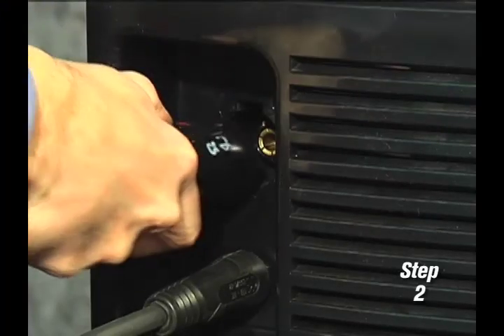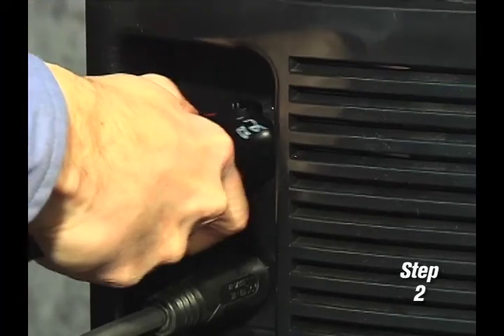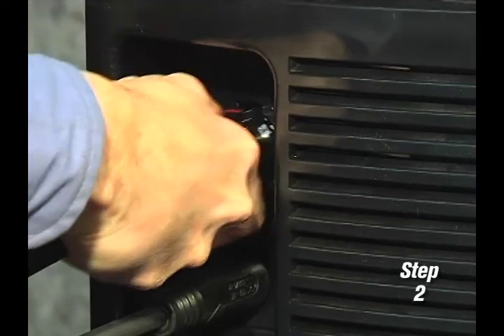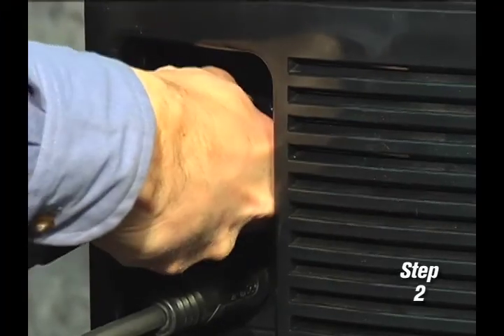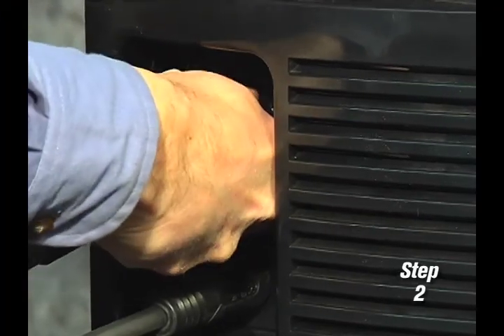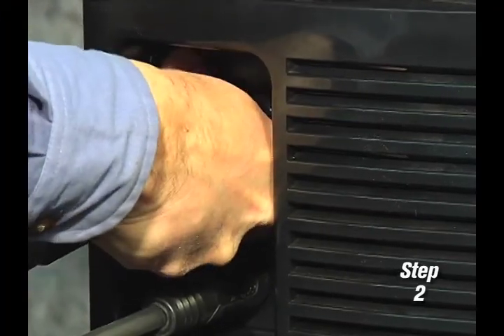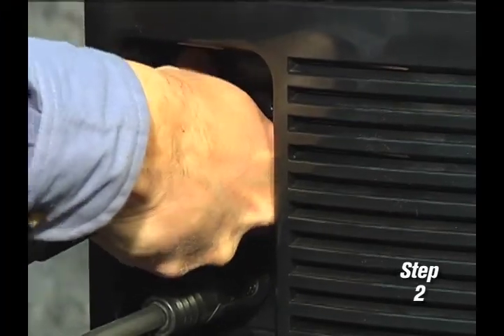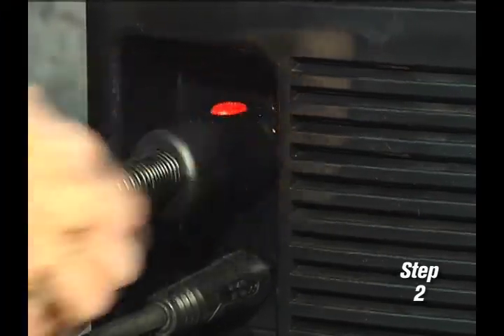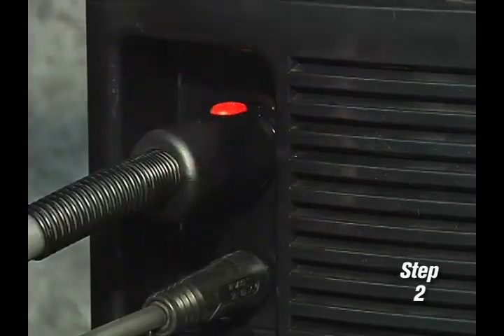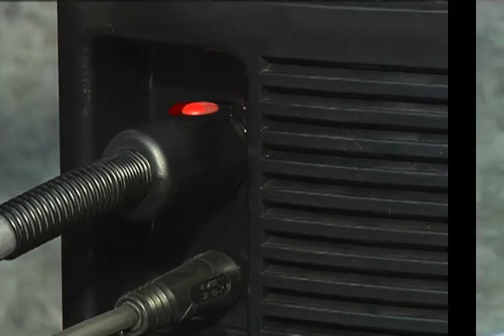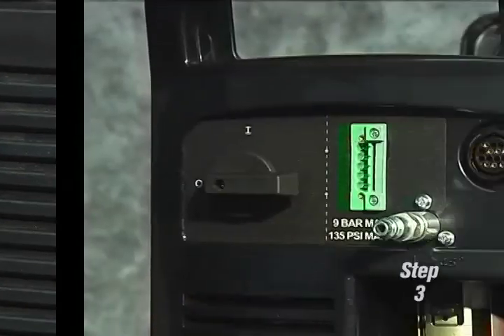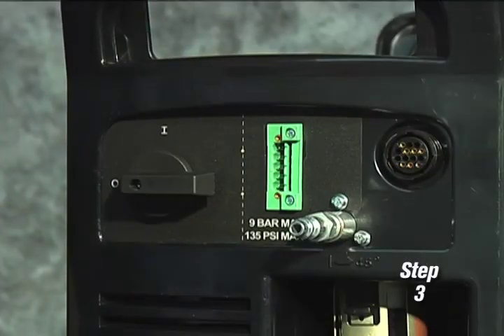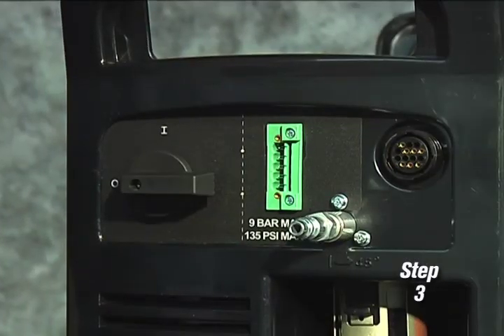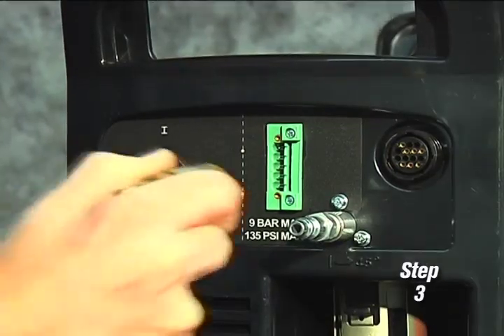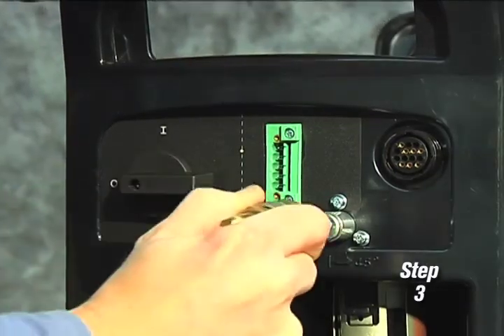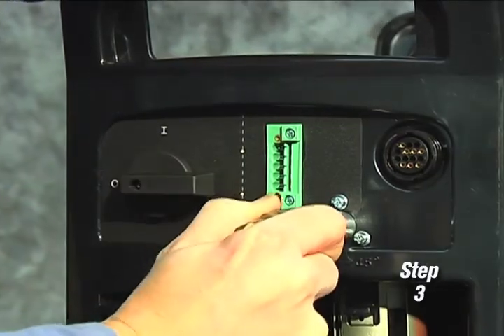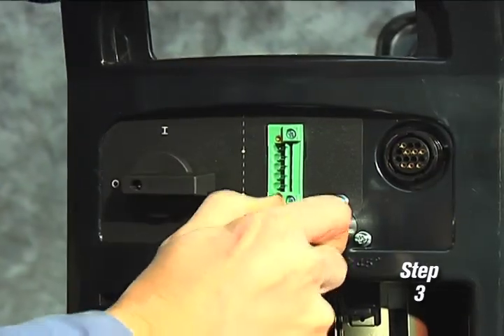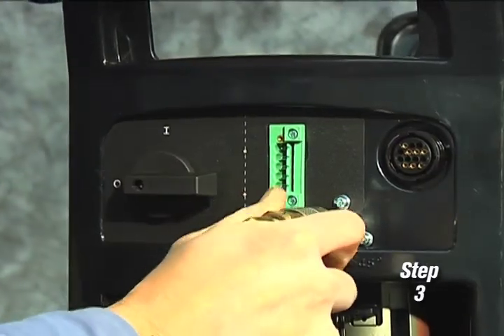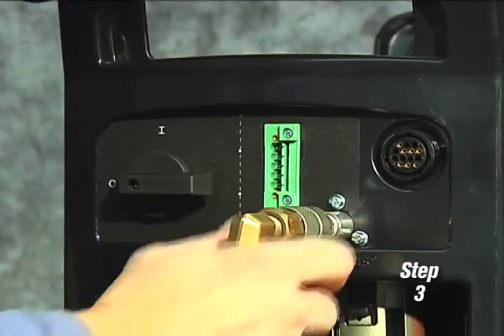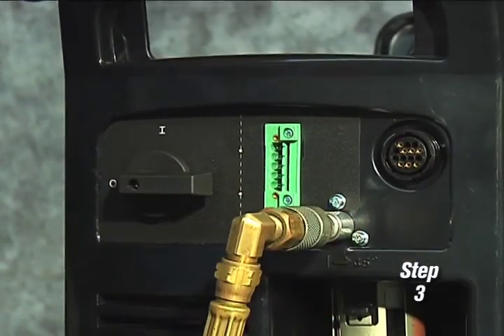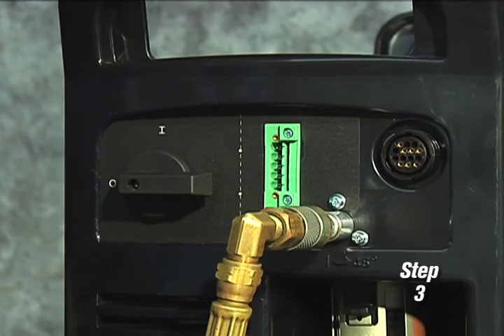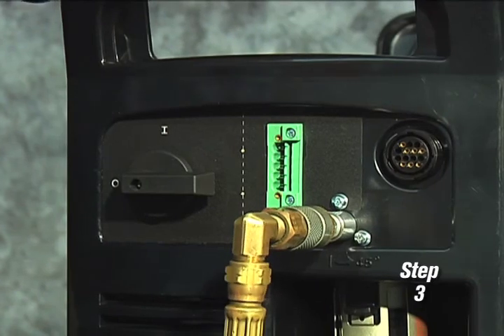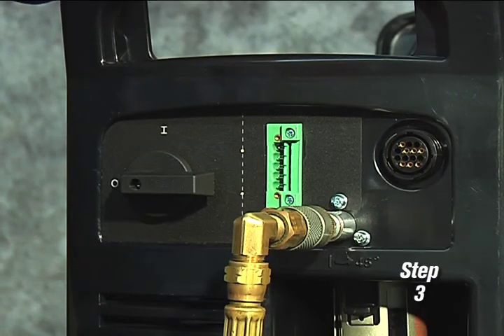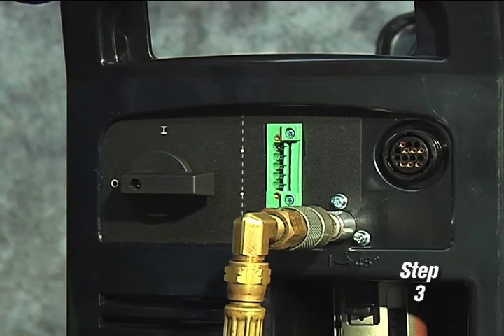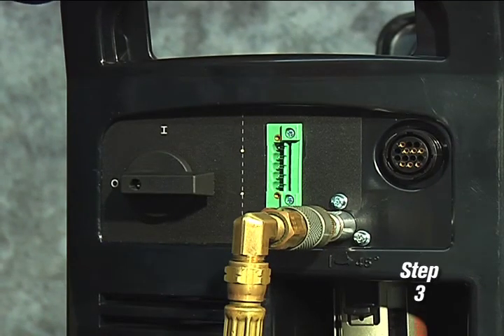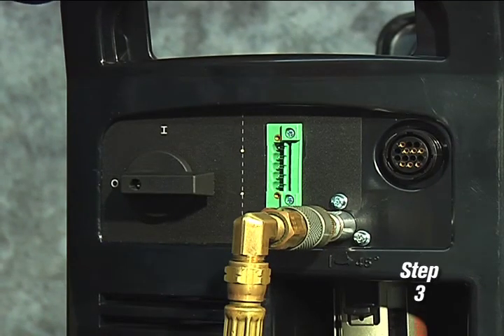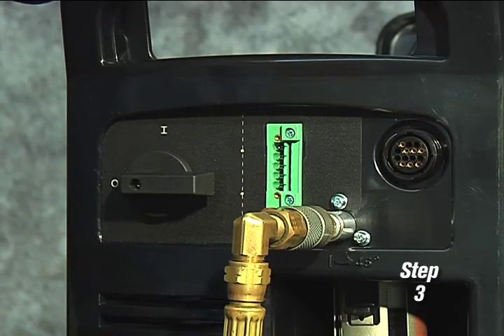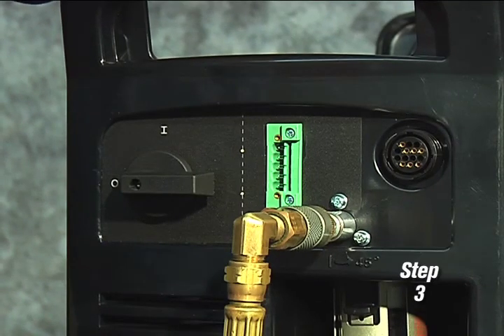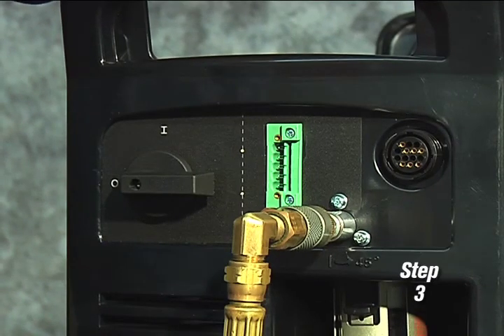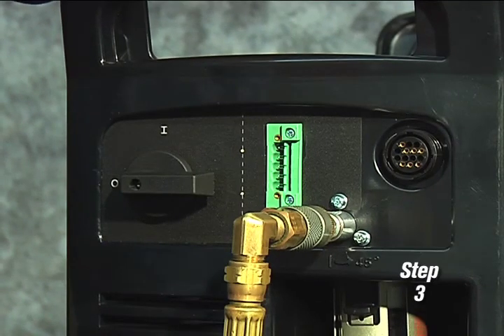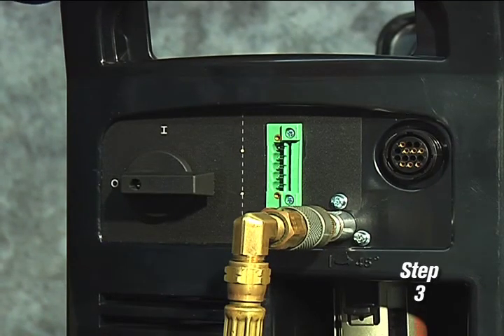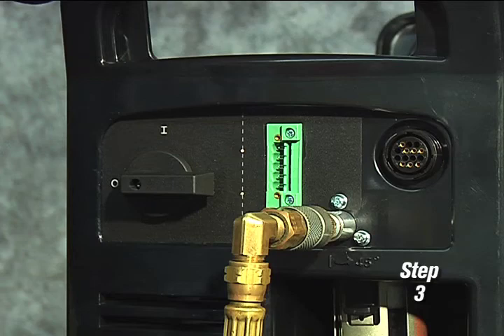Second, connect the torch lead to the front of the power supply. Third, pull back the quick-release collar on the gas hose and connect it to the quick disconnect fitting. If the fitting does not match the hose collar, then the appropriate fitting will need to be installed.